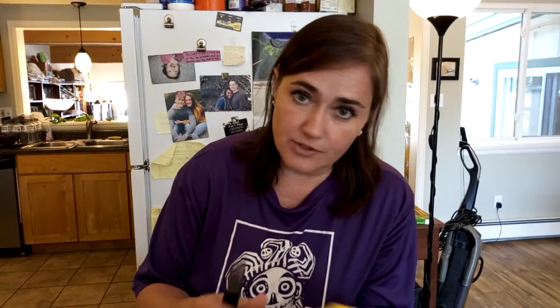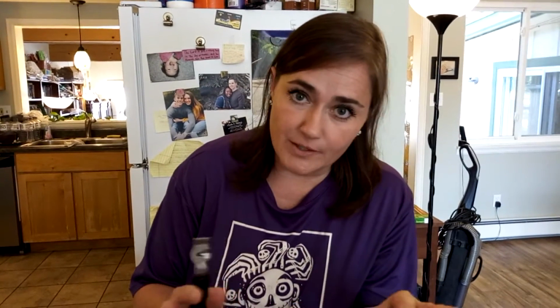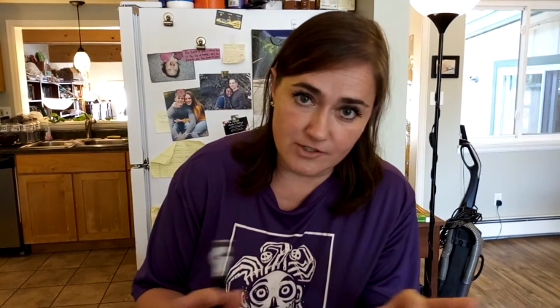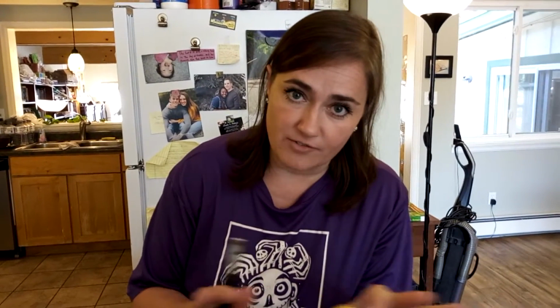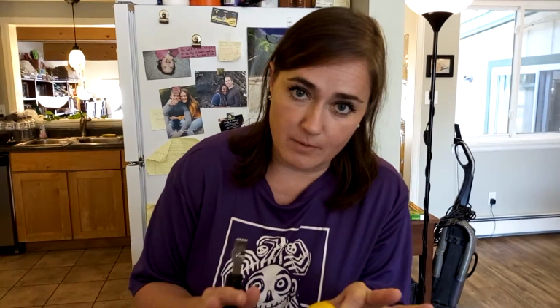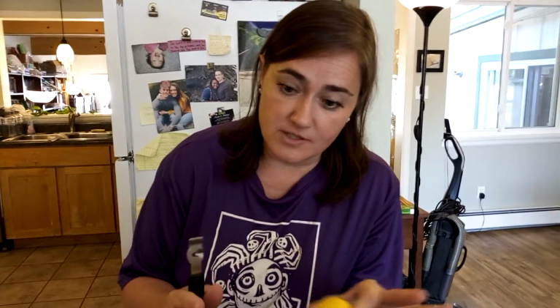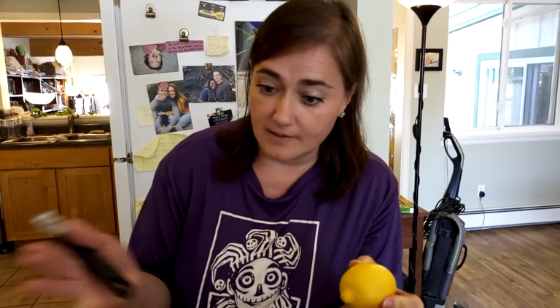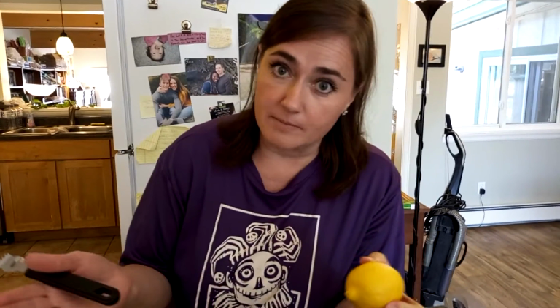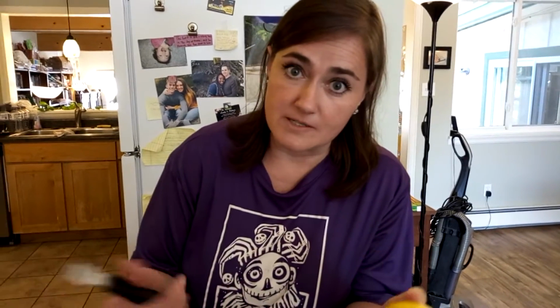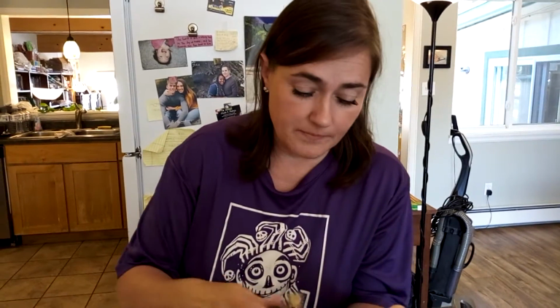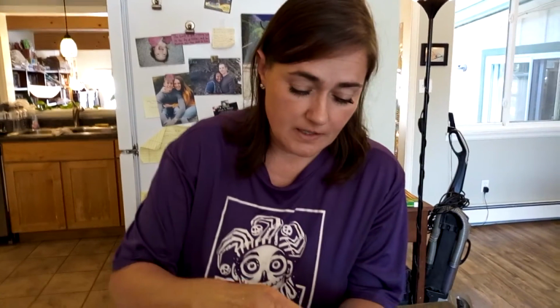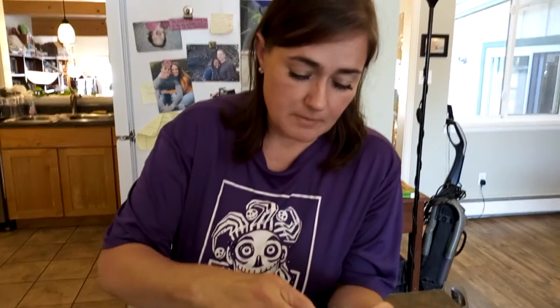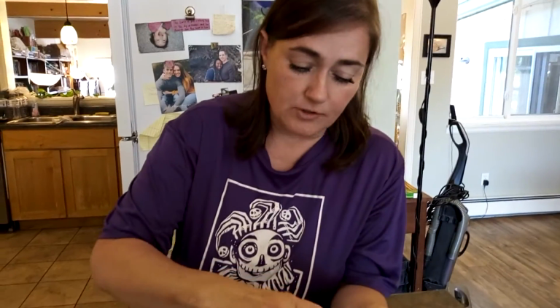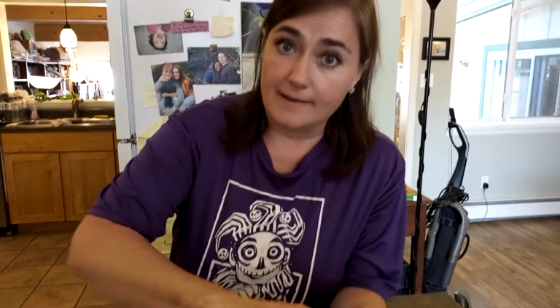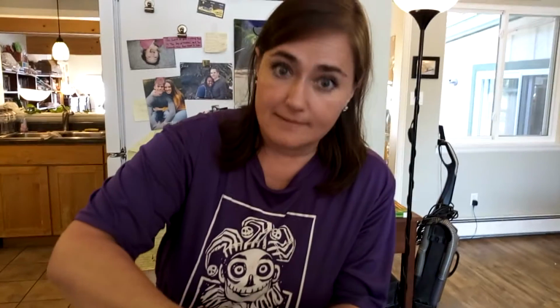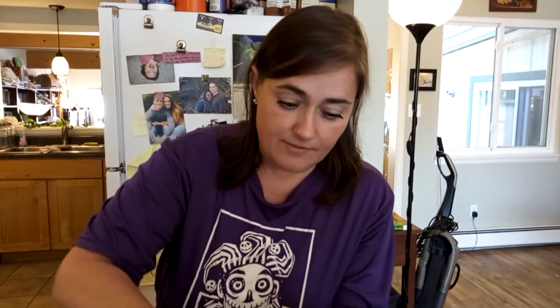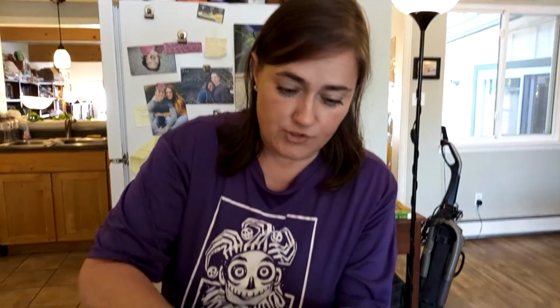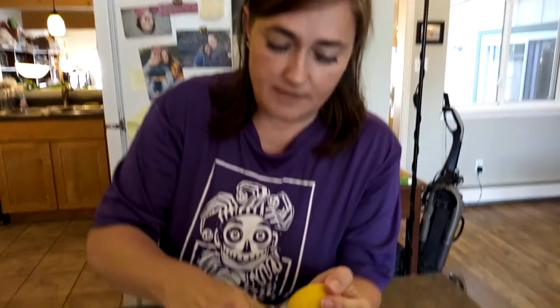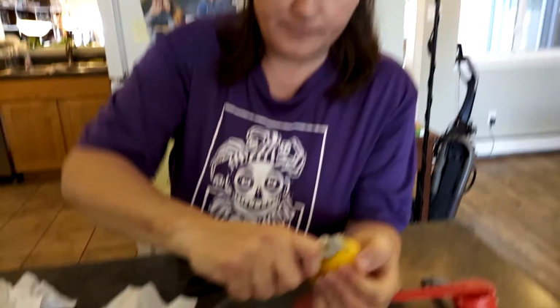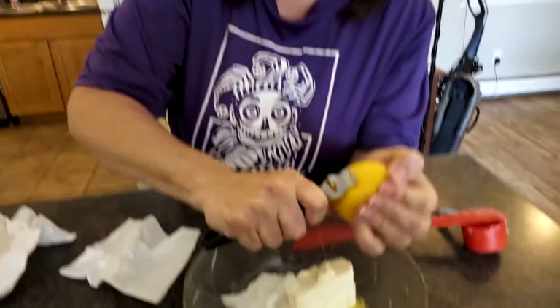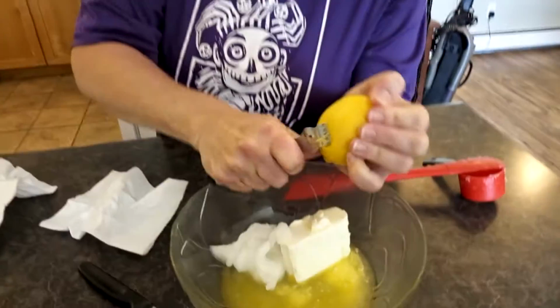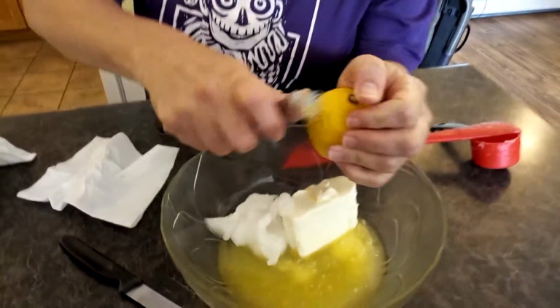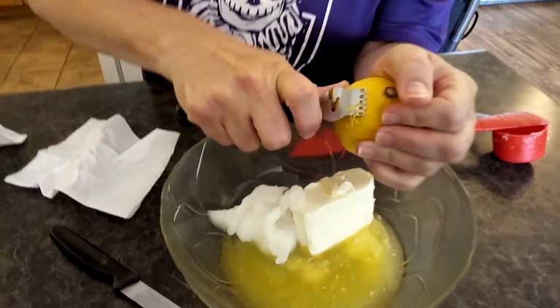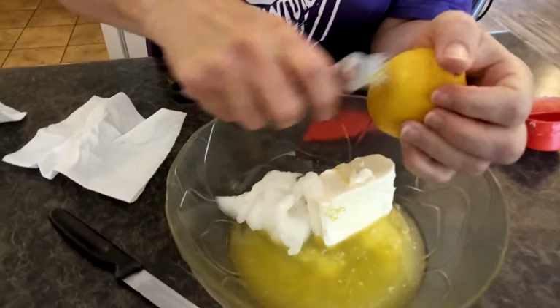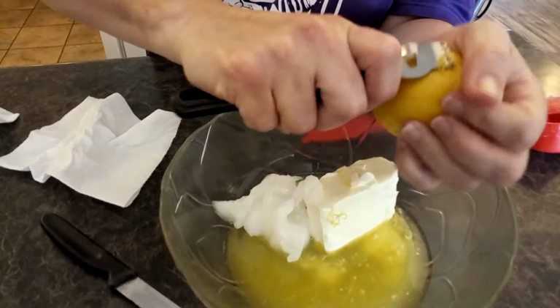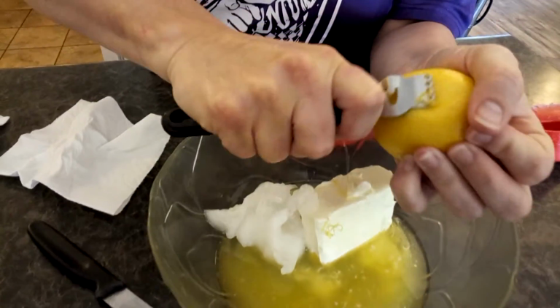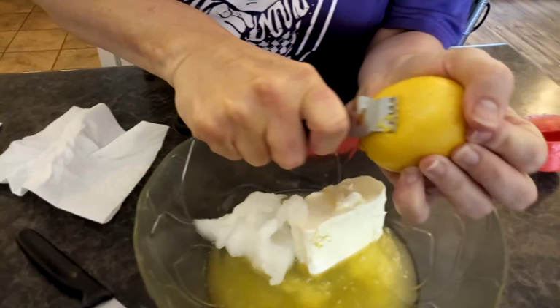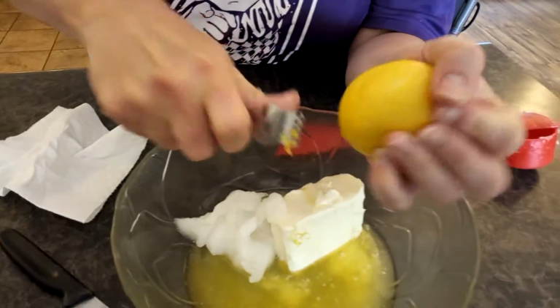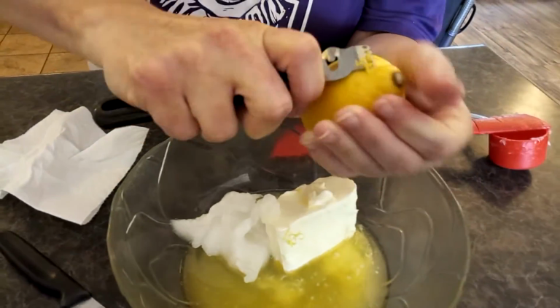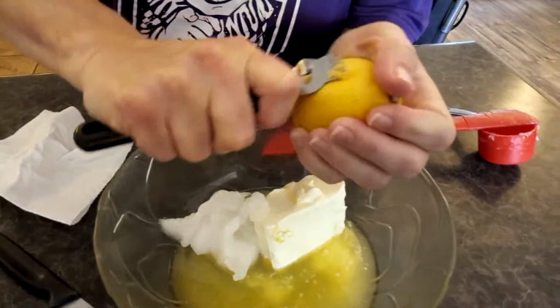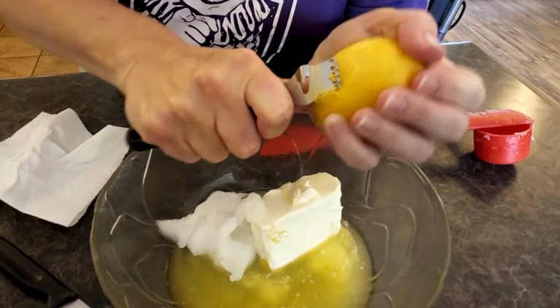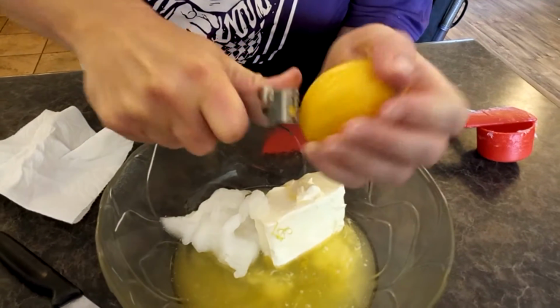Do not put onions in your fat bombs — well, maybe some people do, I've never tried that. And some lemon zest, if you like lemon zest. I do like lemon zest.